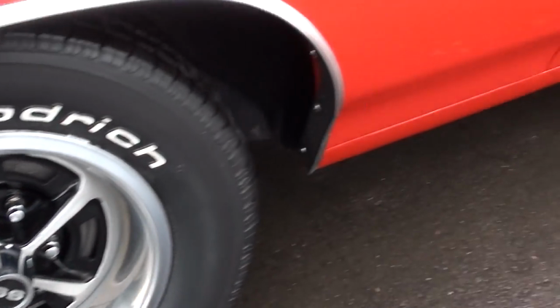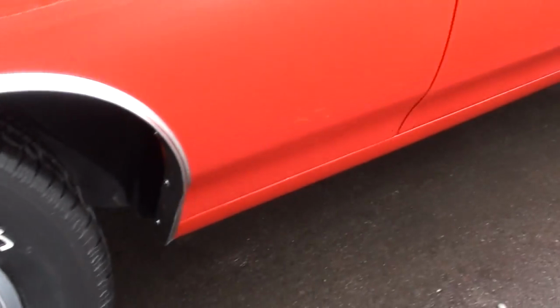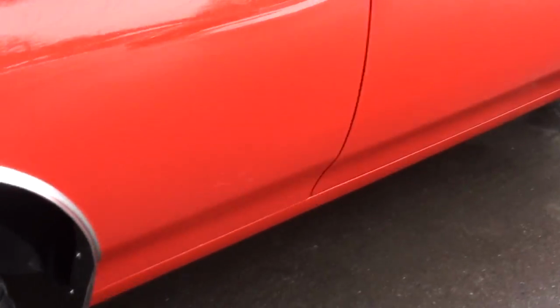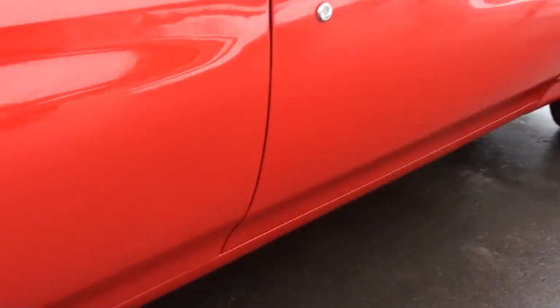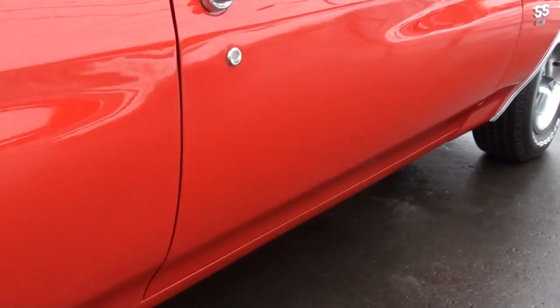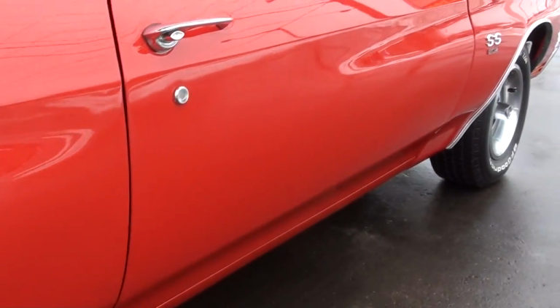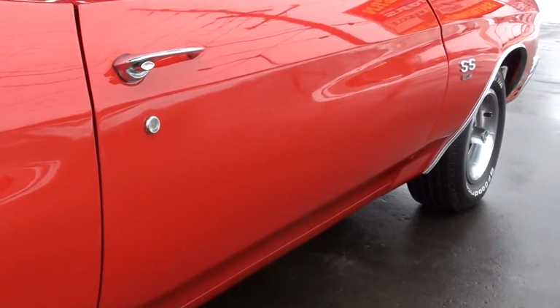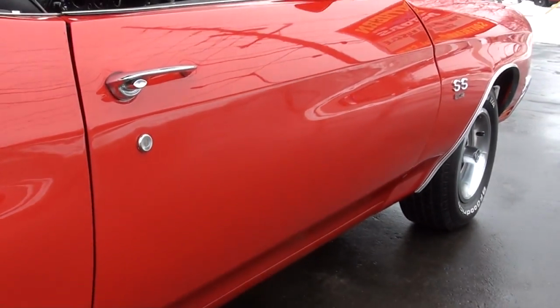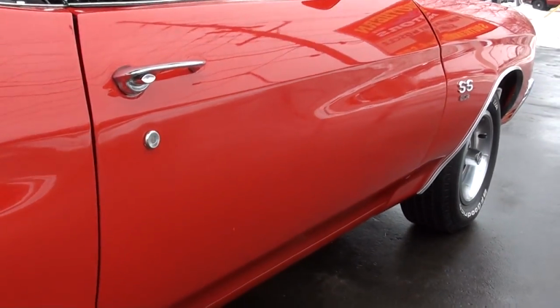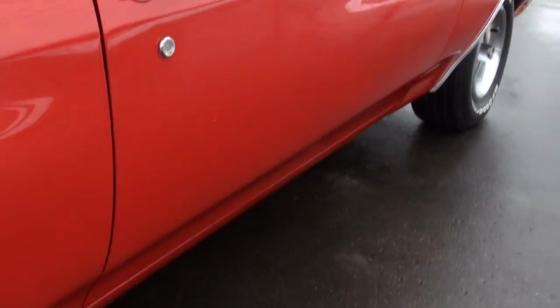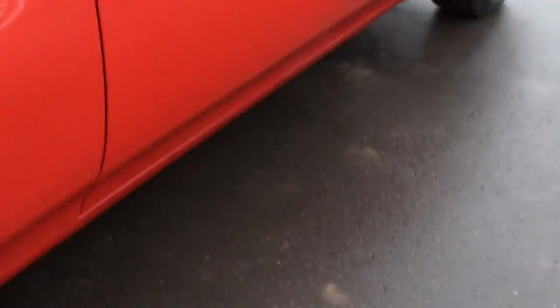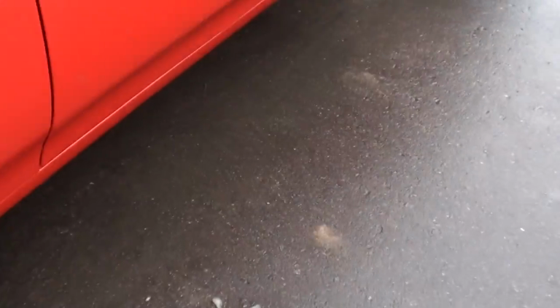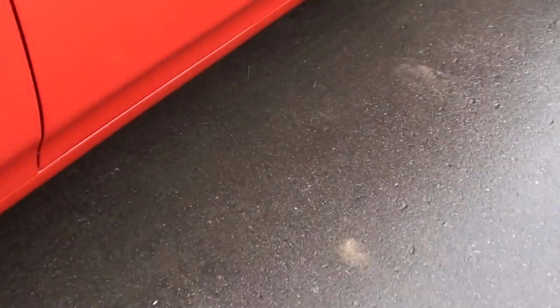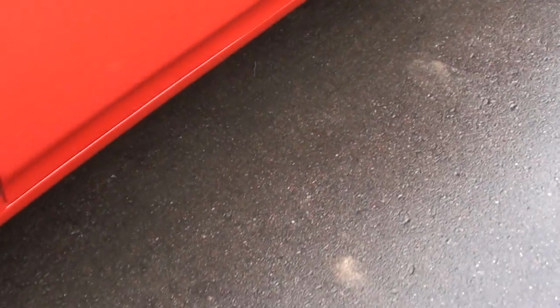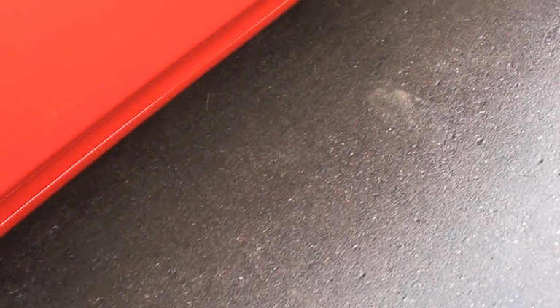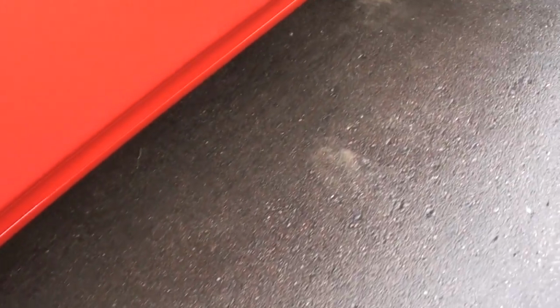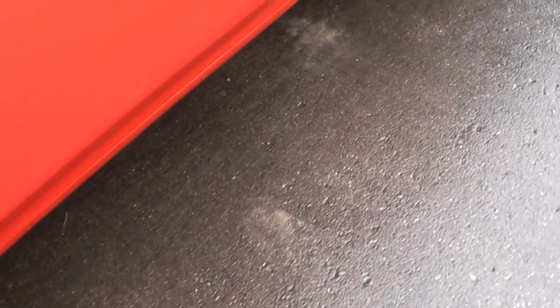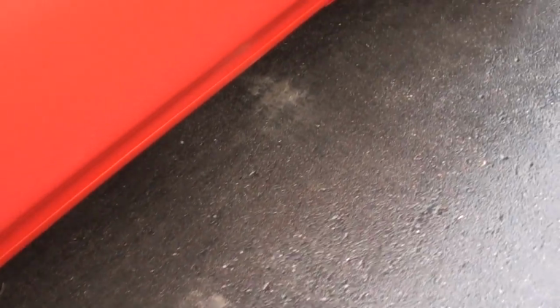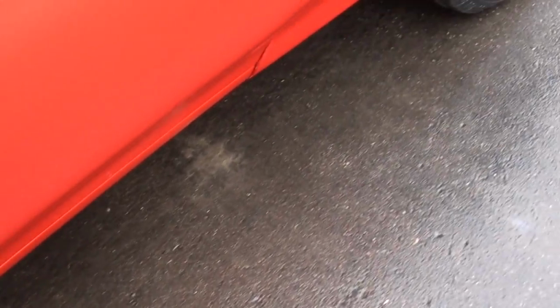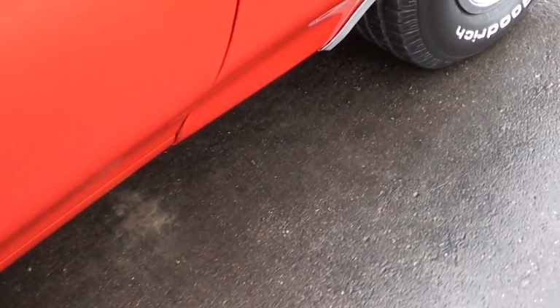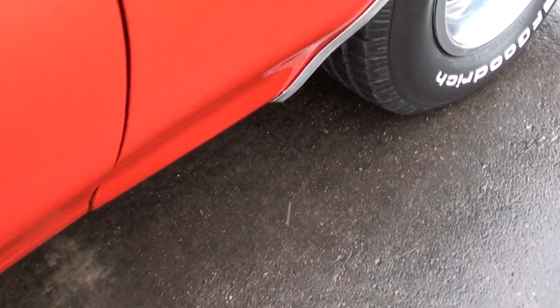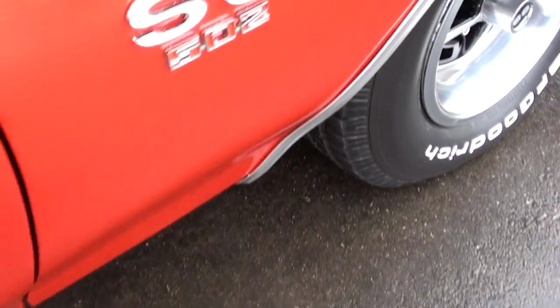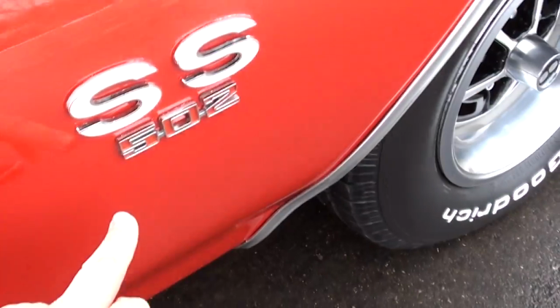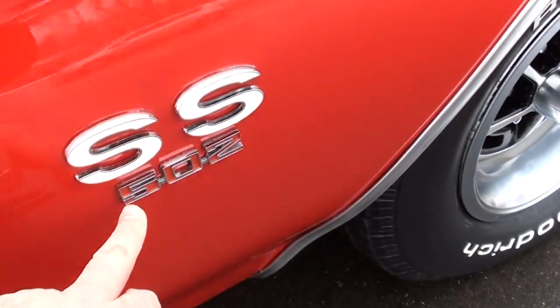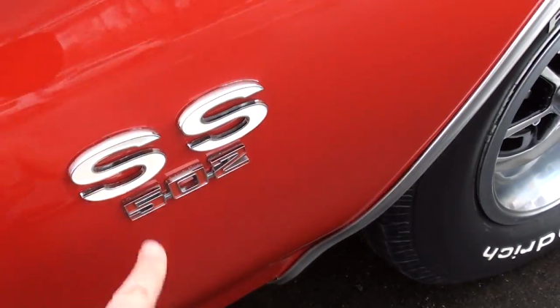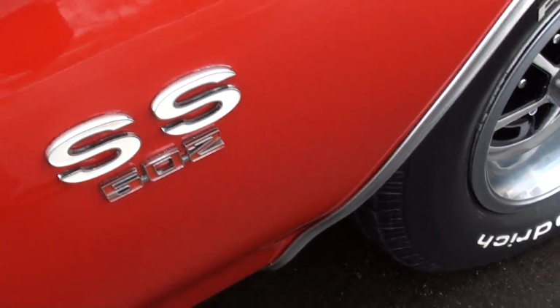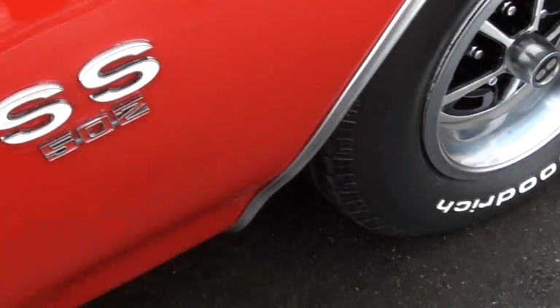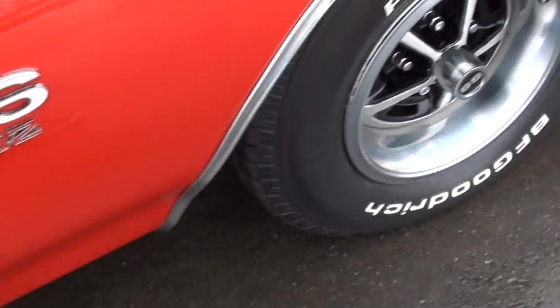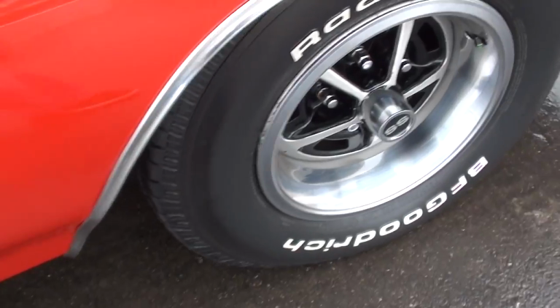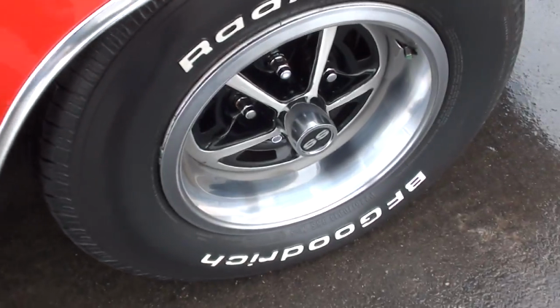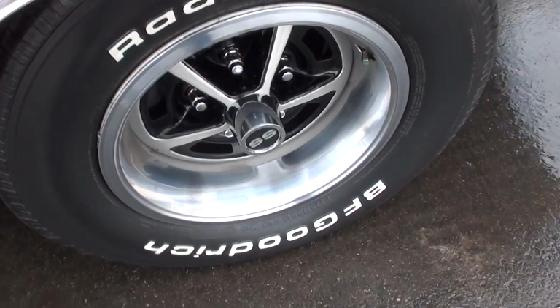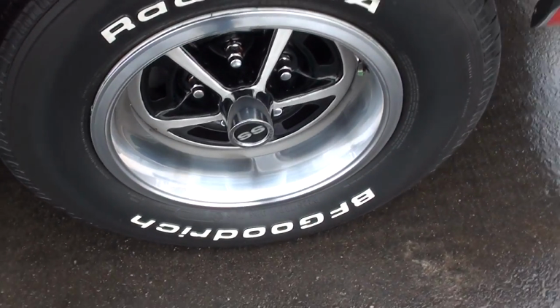Correct SS Rallys on it. It's got the 502 badging on it.